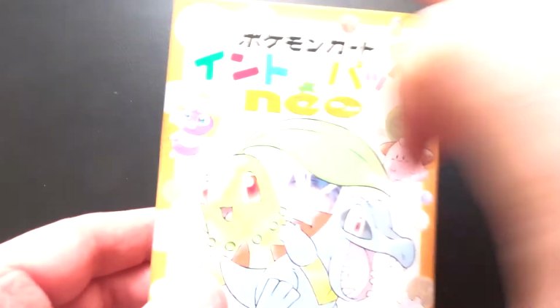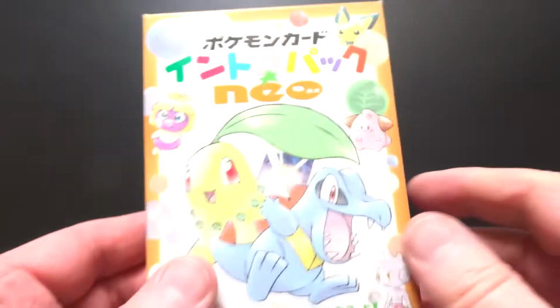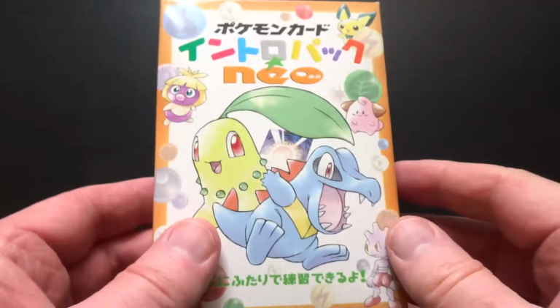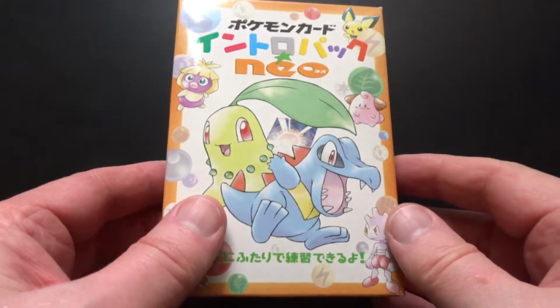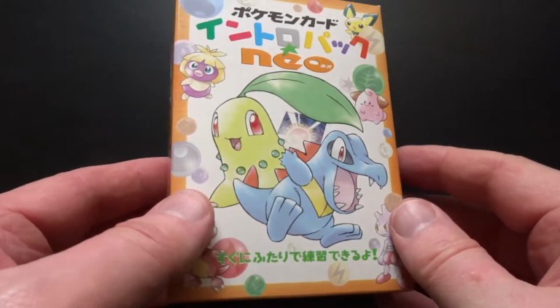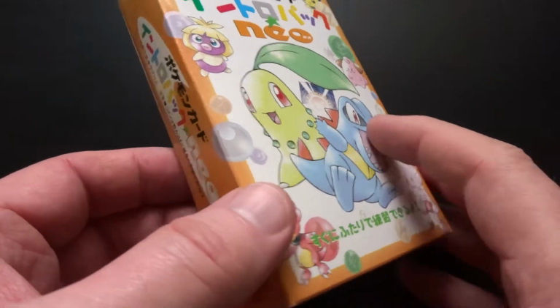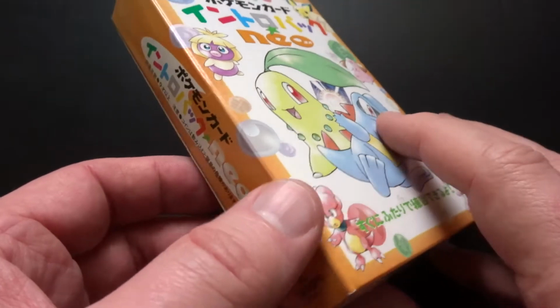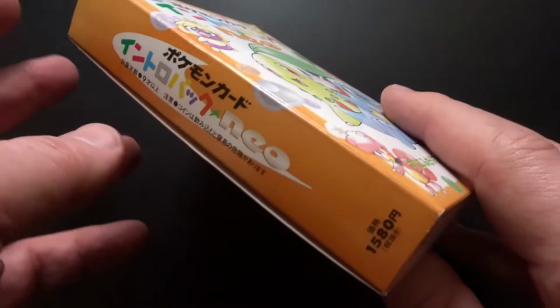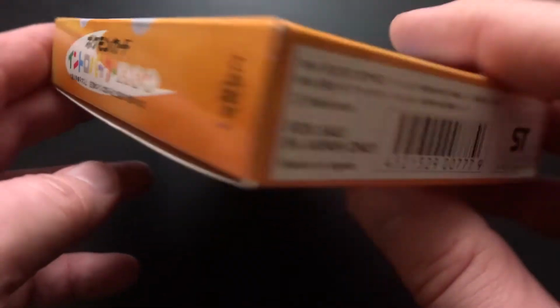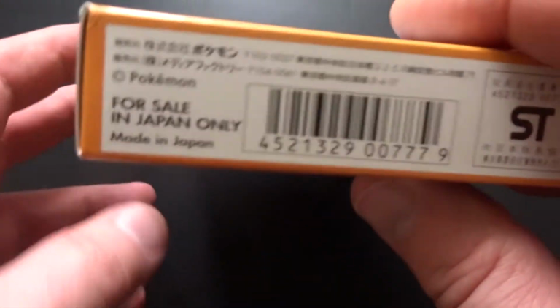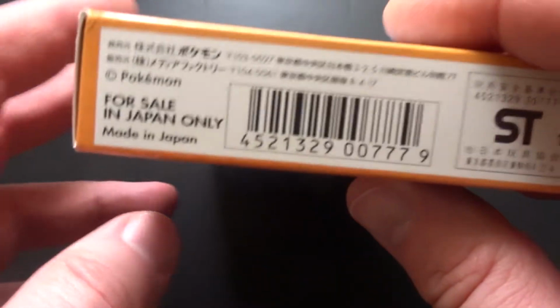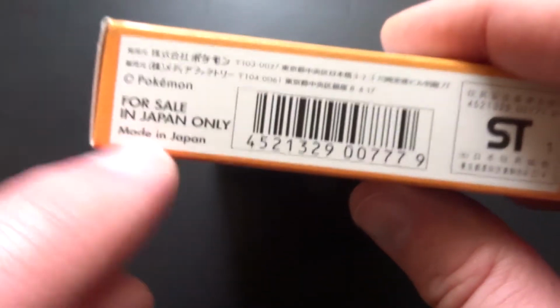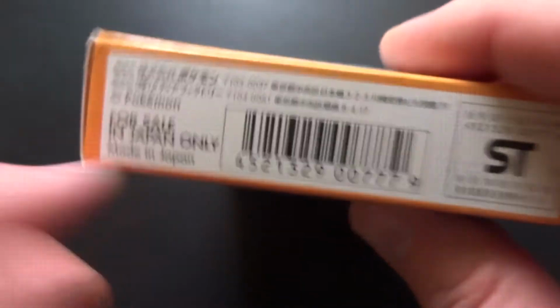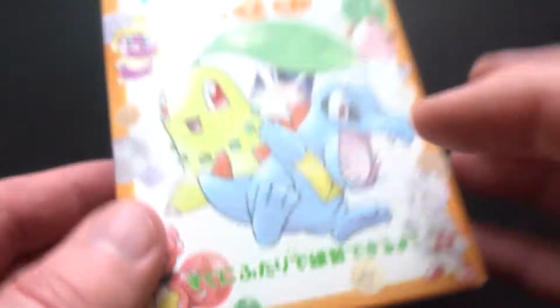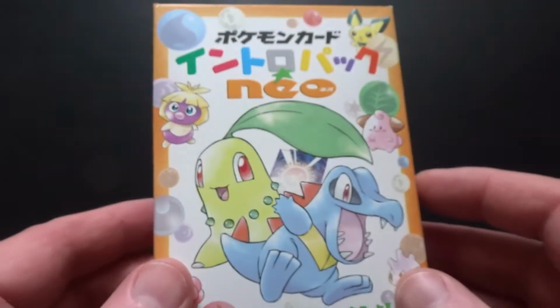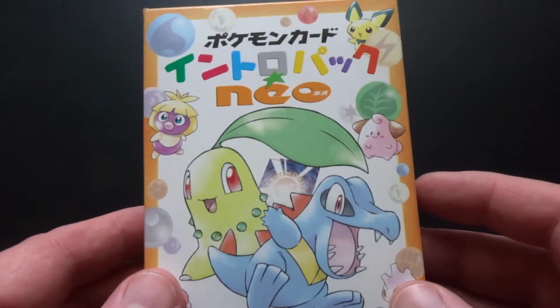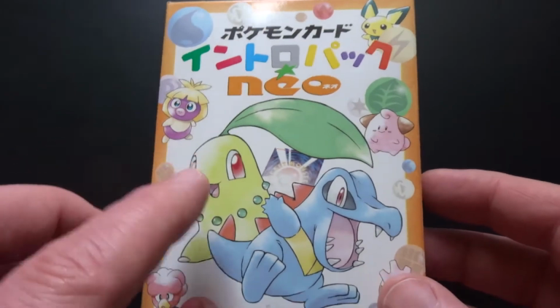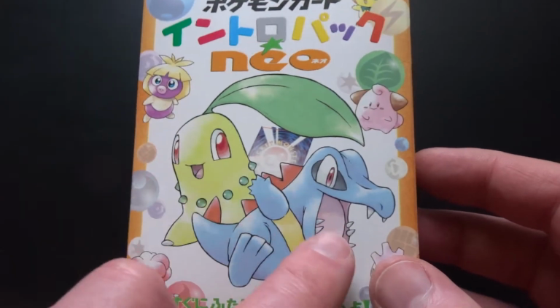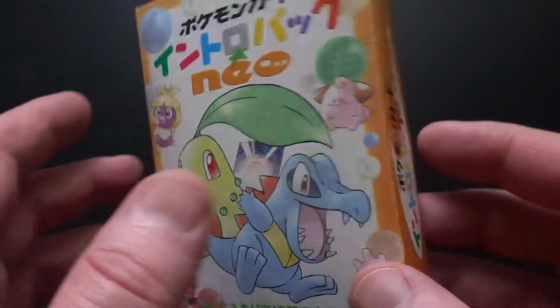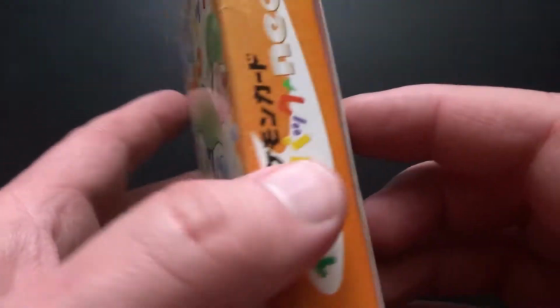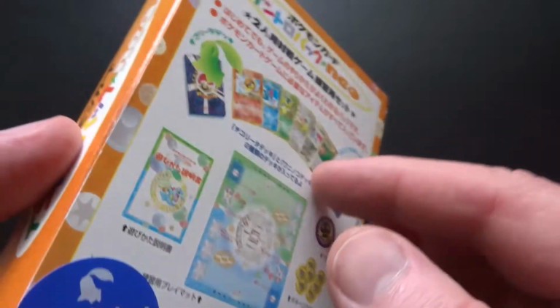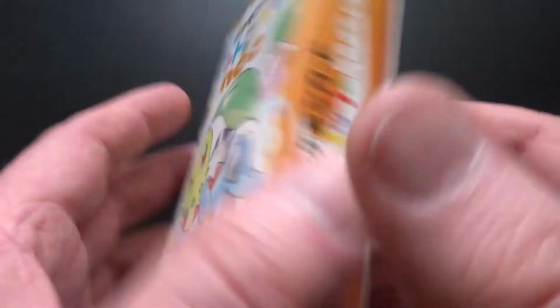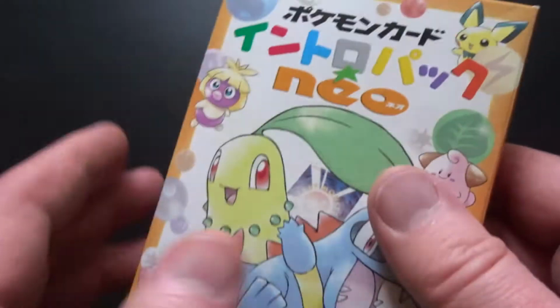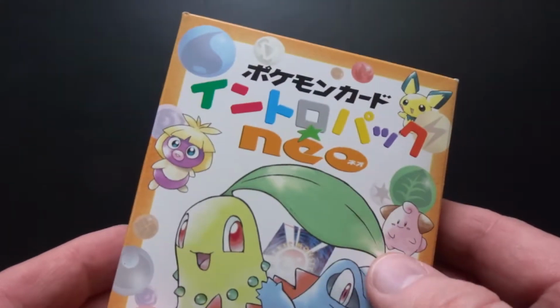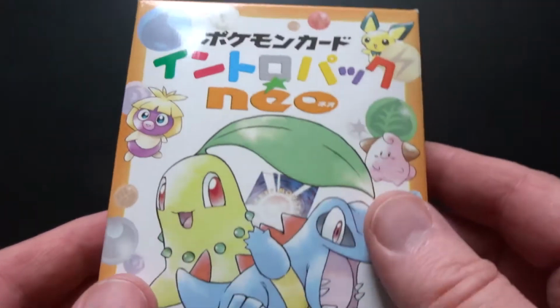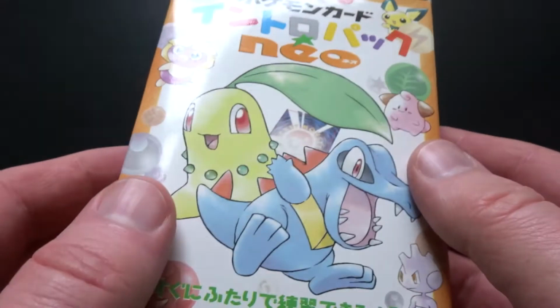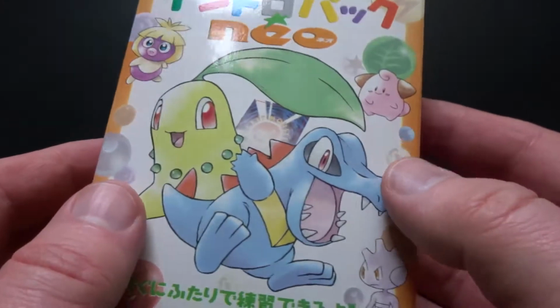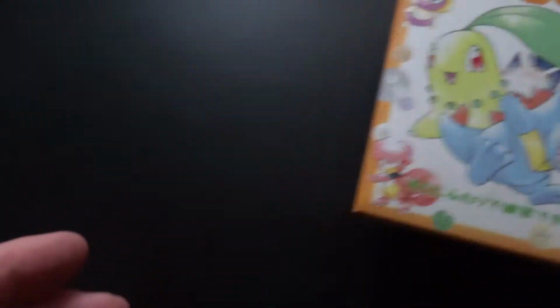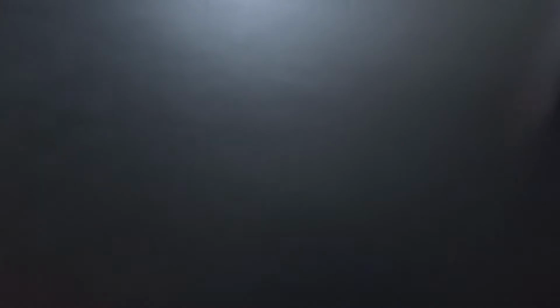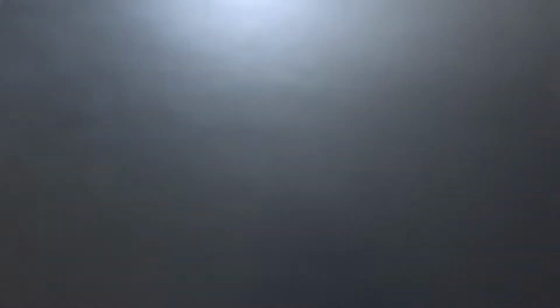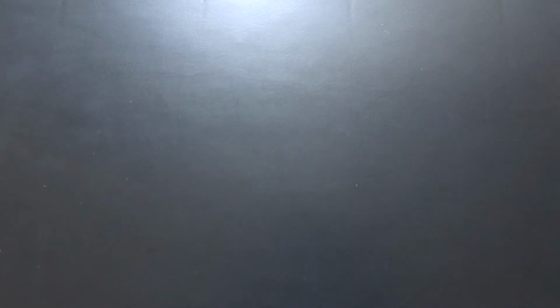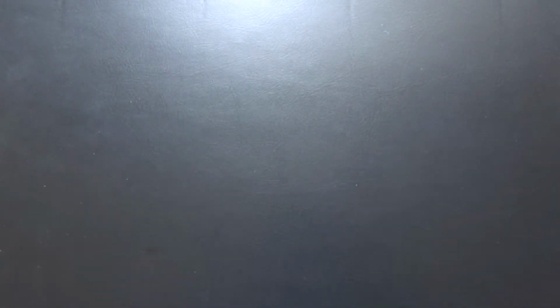This is a look at Starter Deck Neo, which came out in April of 2001 in Japan only. It features Chikorita and Totodile on the cover and has decks themed around those two evolution lines.